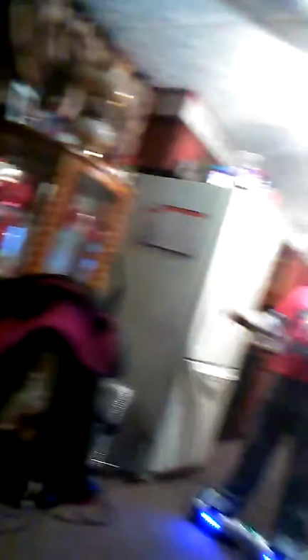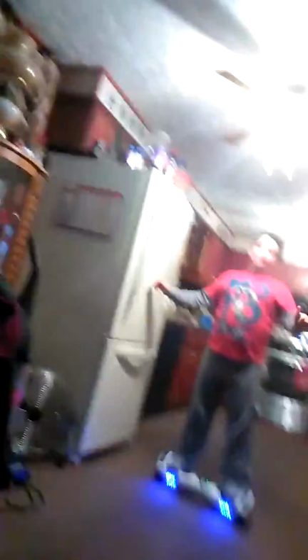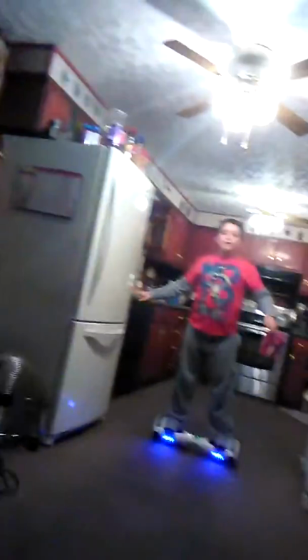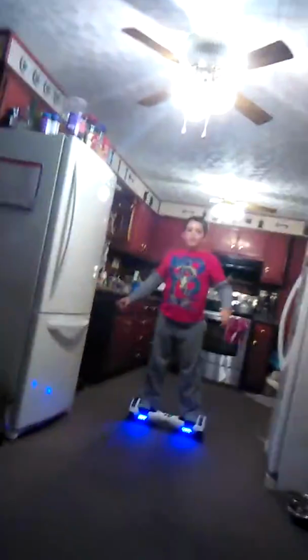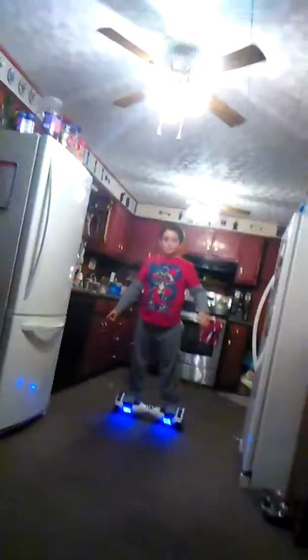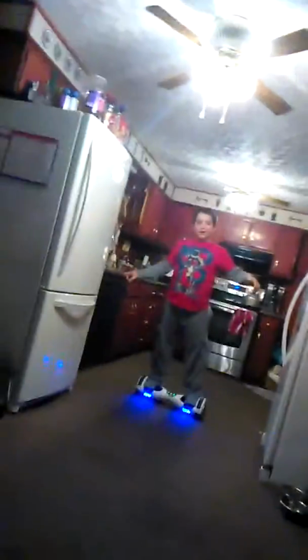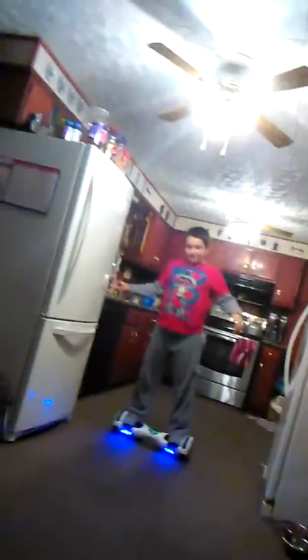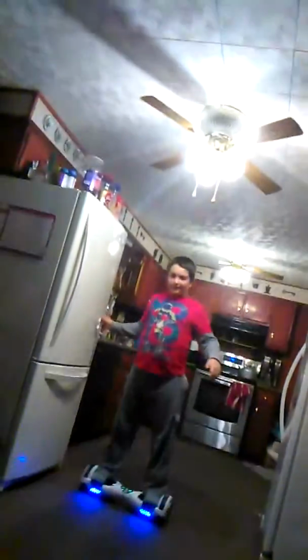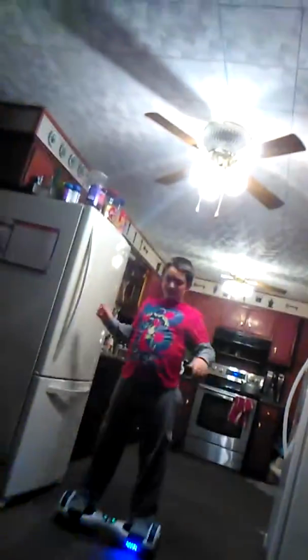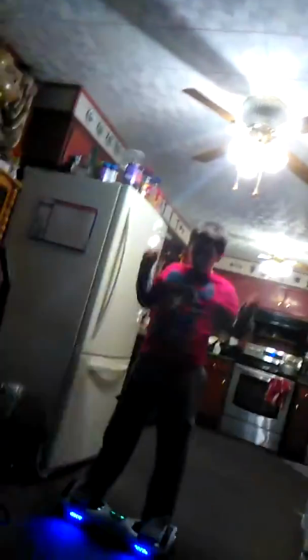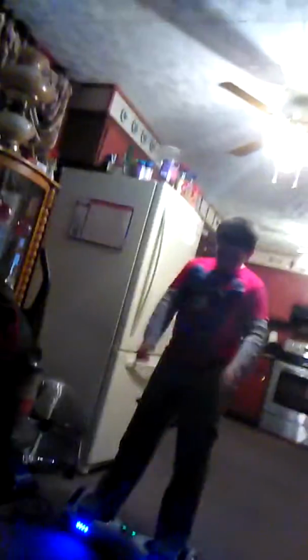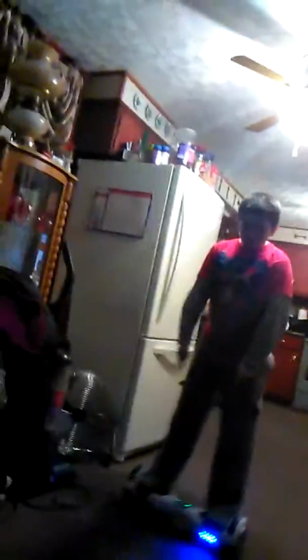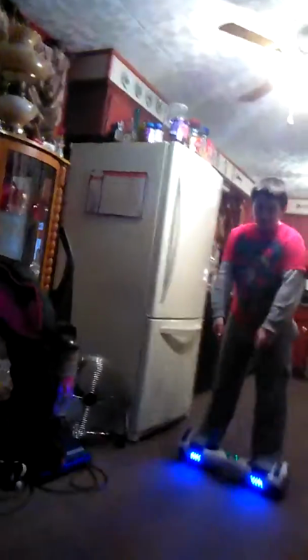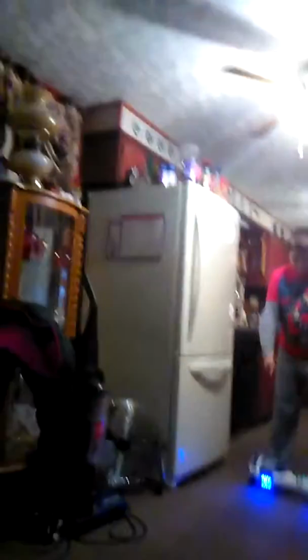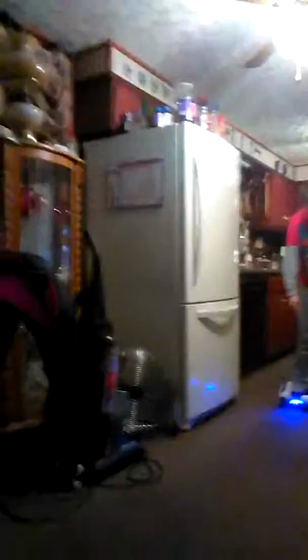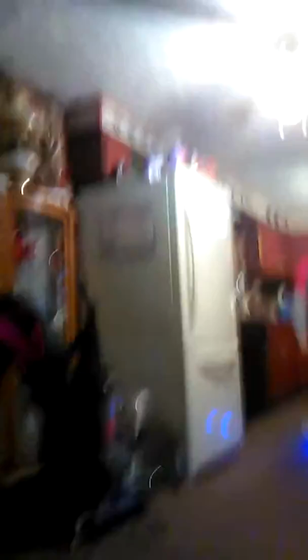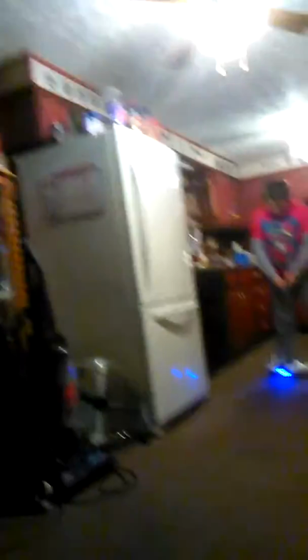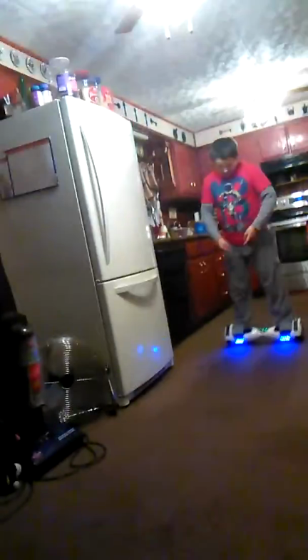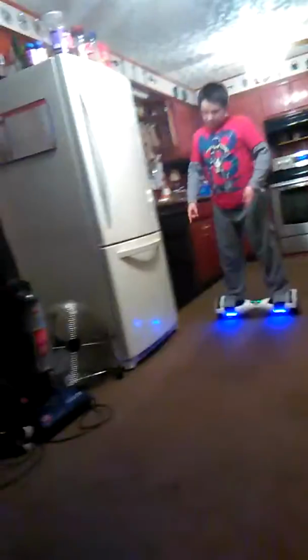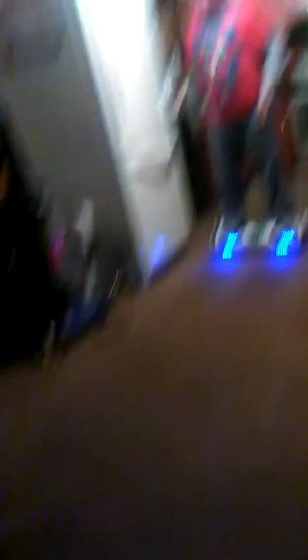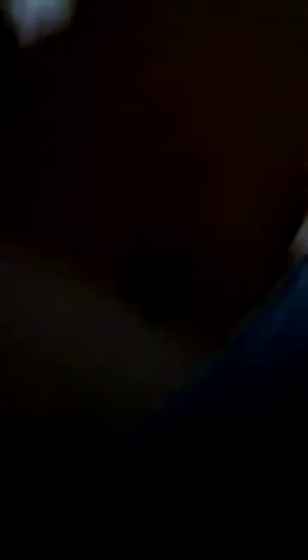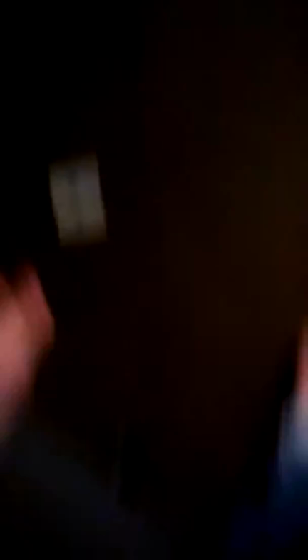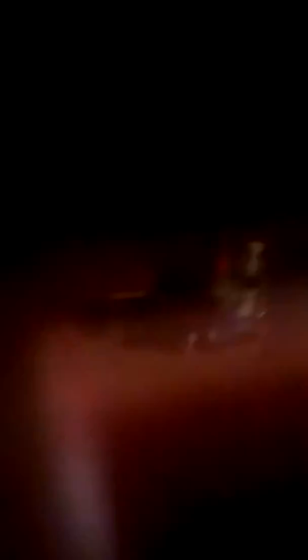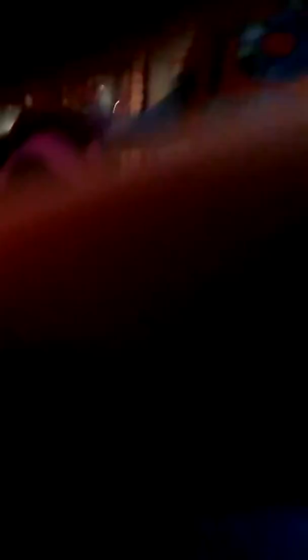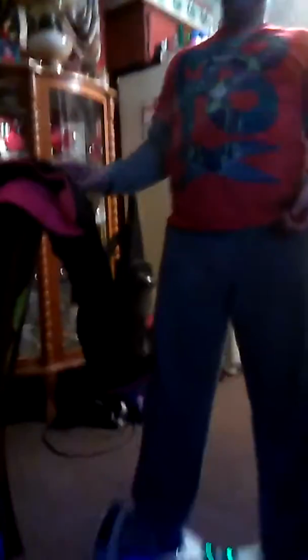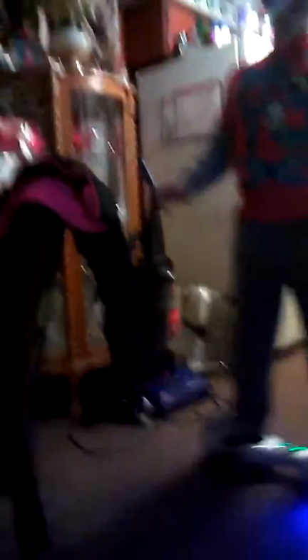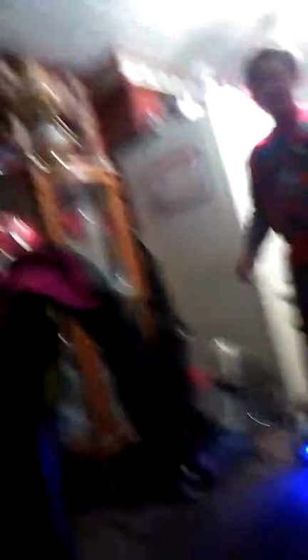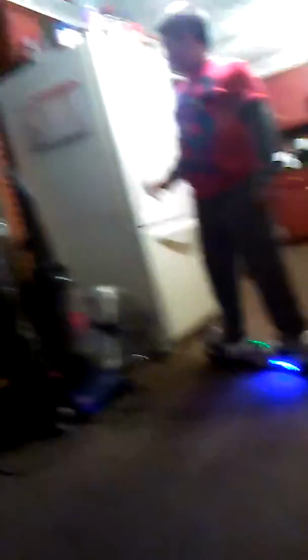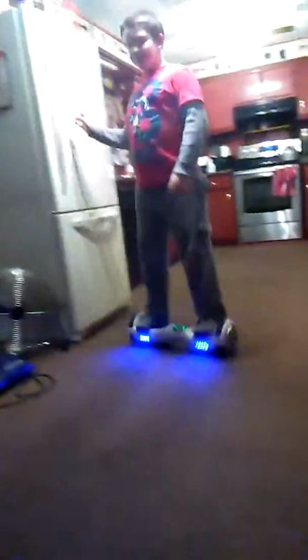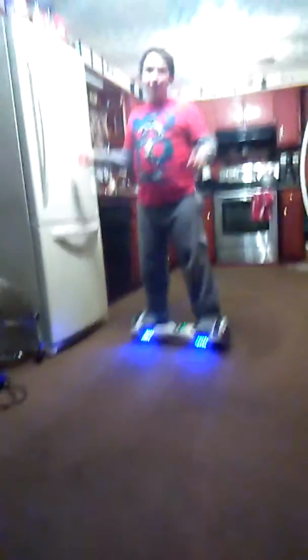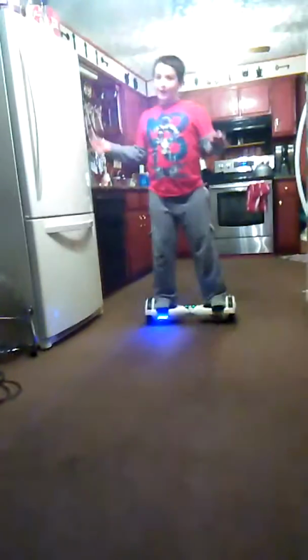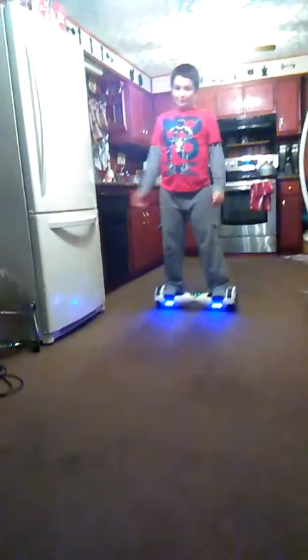Hello everyone, this is PlayGamePrinter6 and I'm riding my hoverboard which is right down there. I'm pretty good with a hoverboard, and one time just jump in my camera.